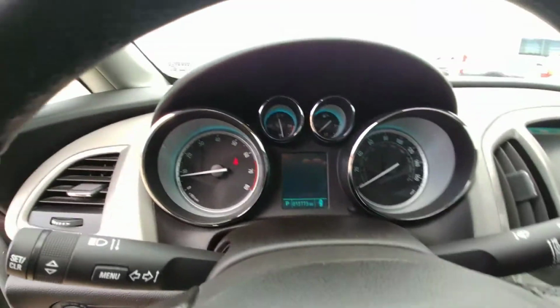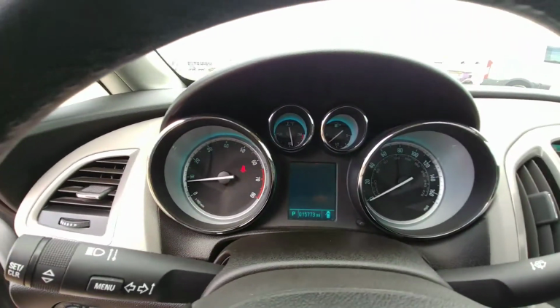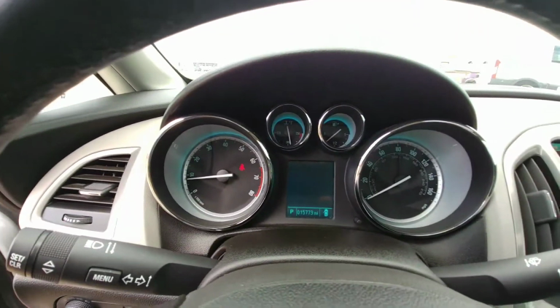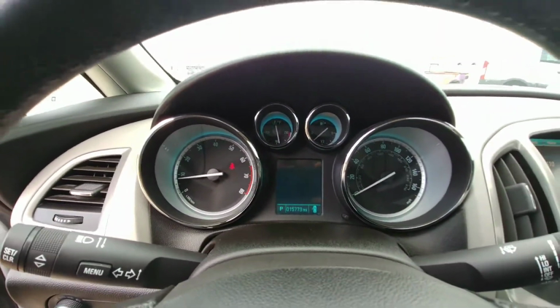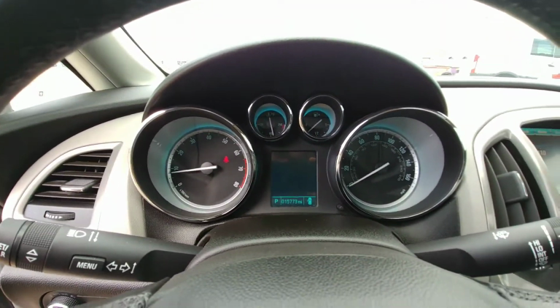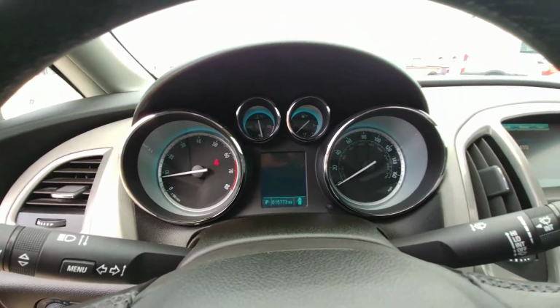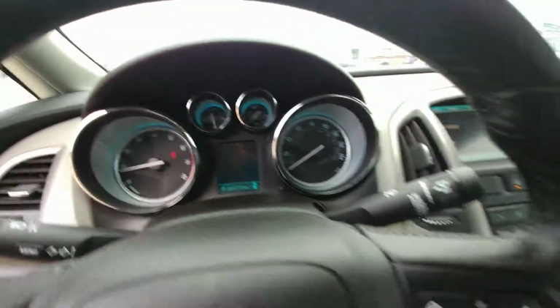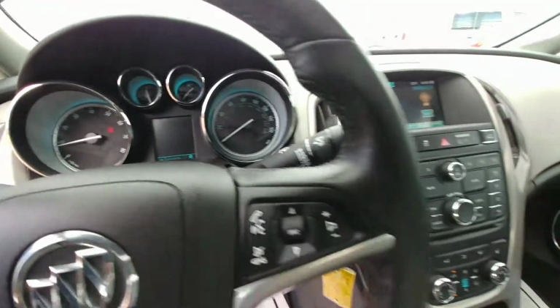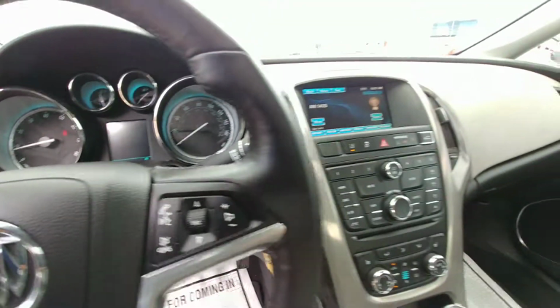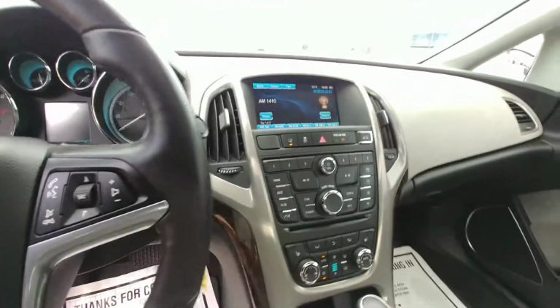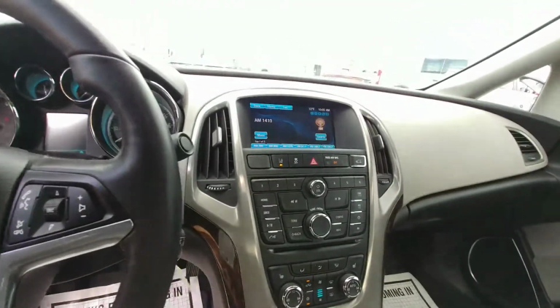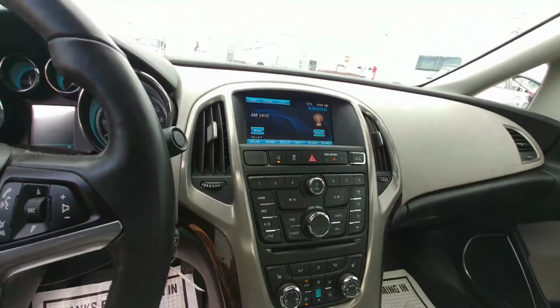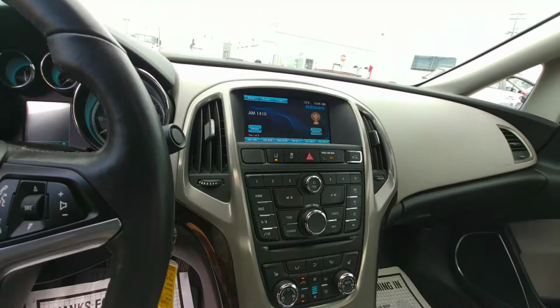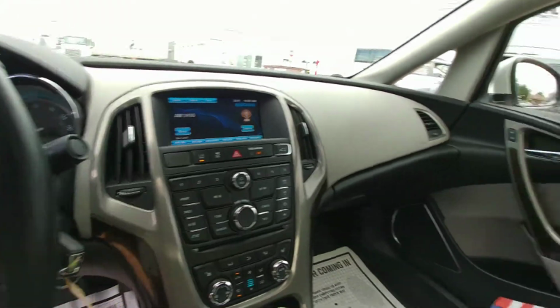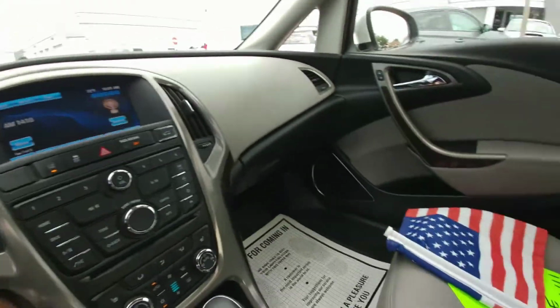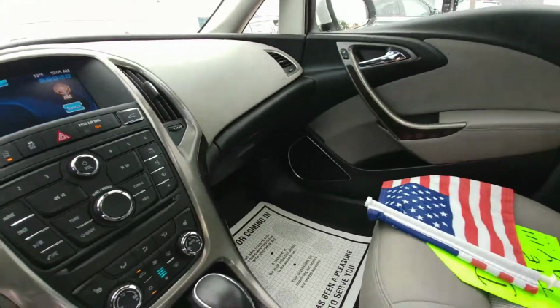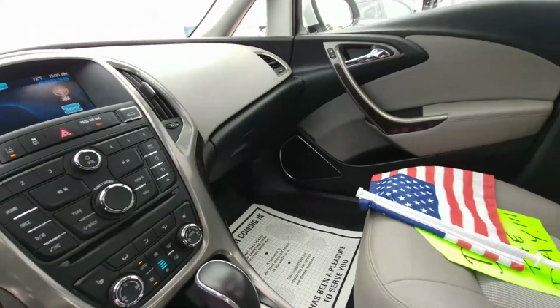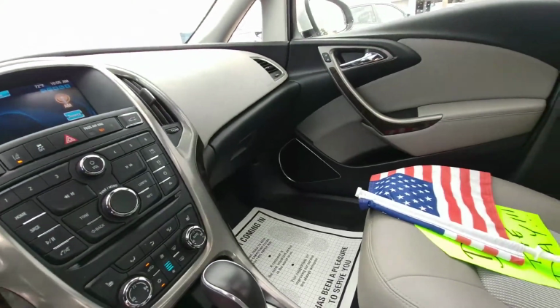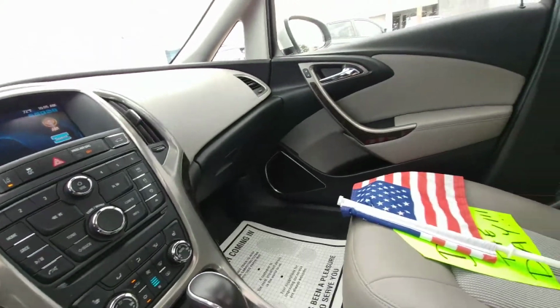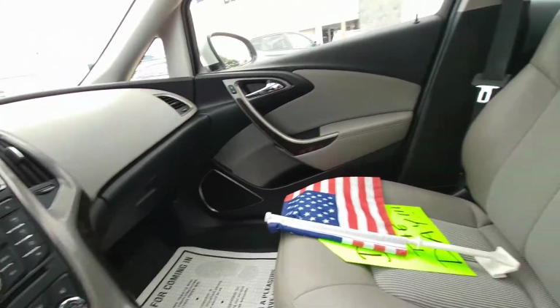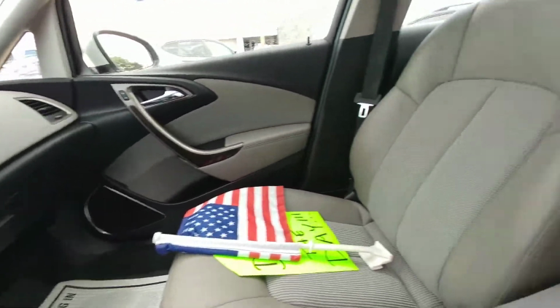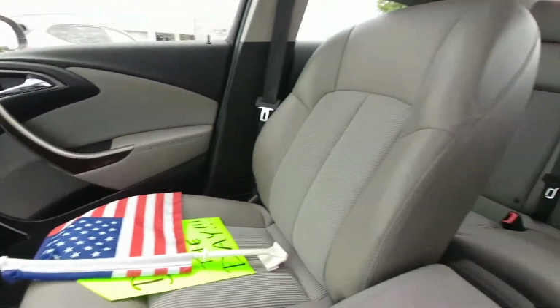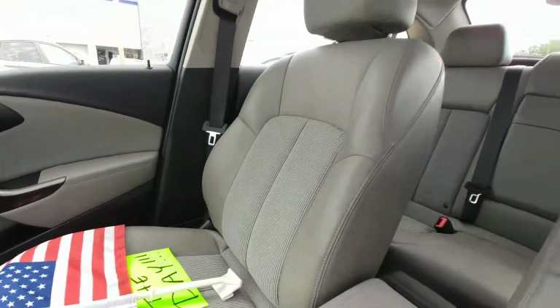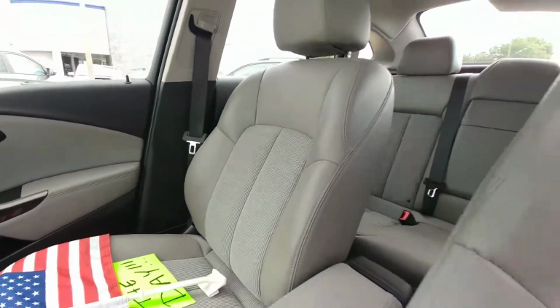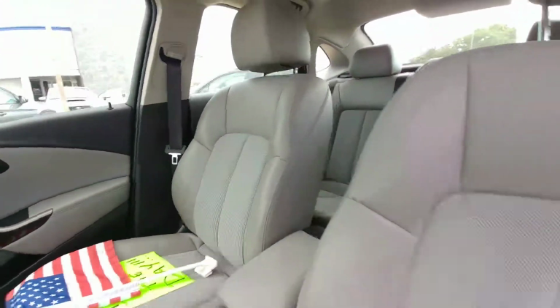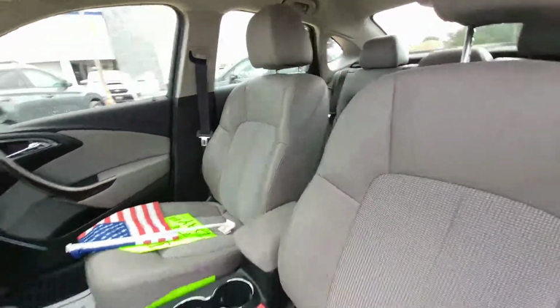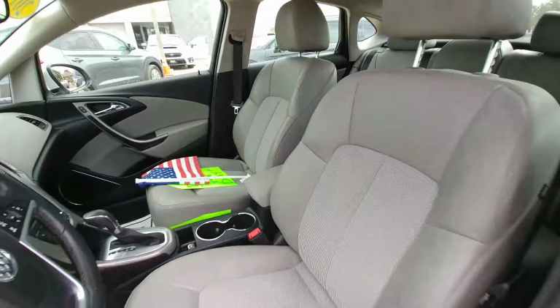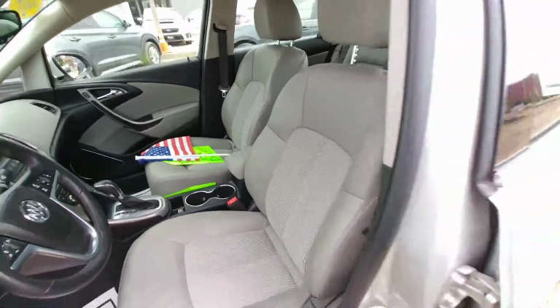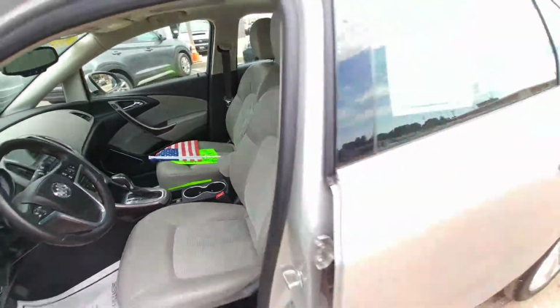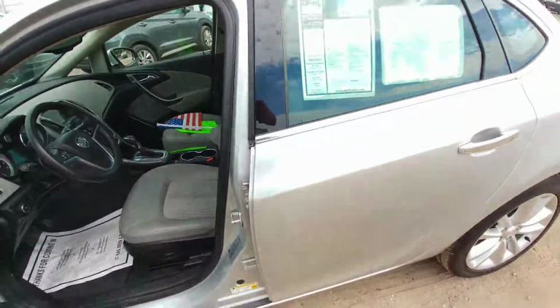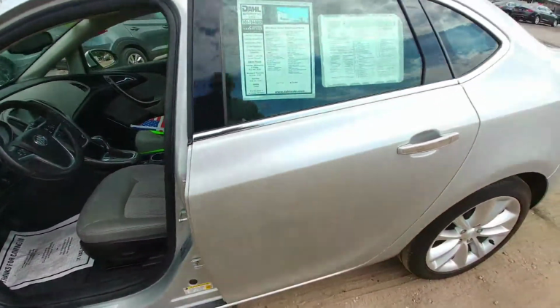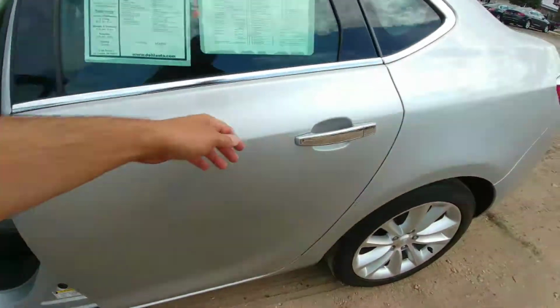Here's your odometer reading. I'll get some back seats for you here.